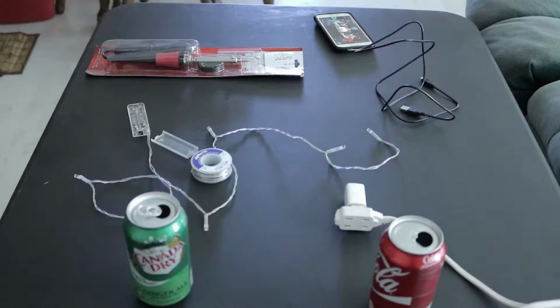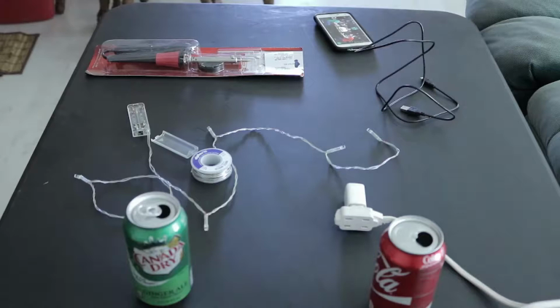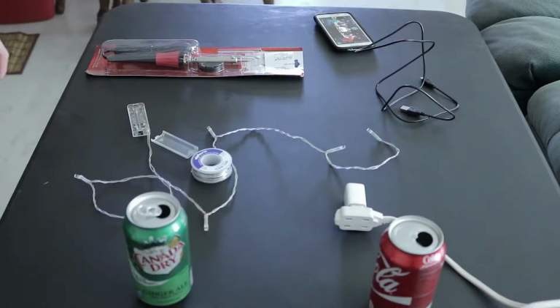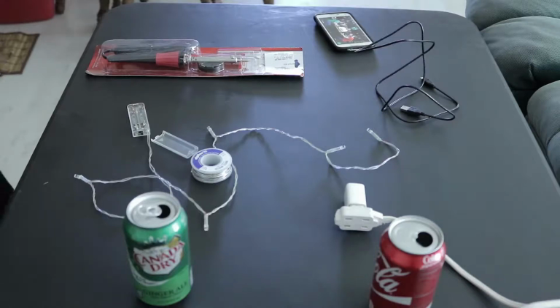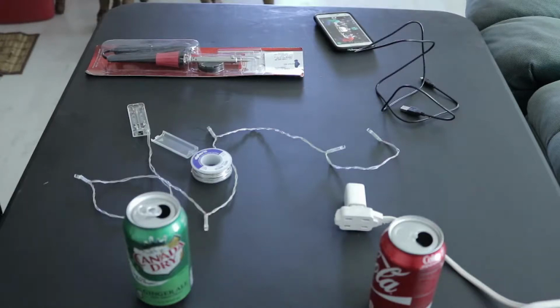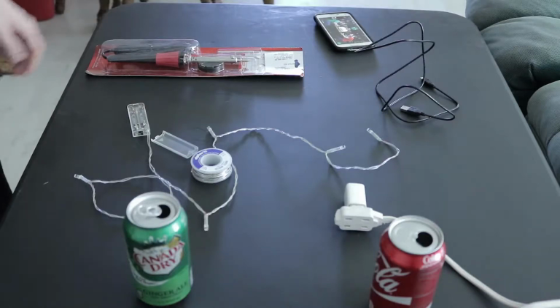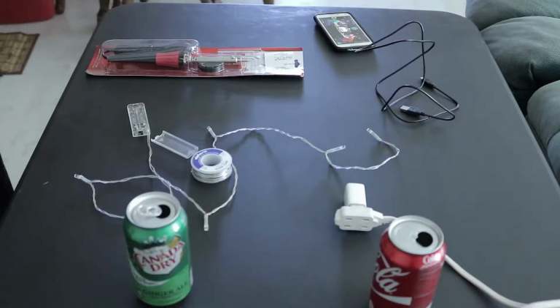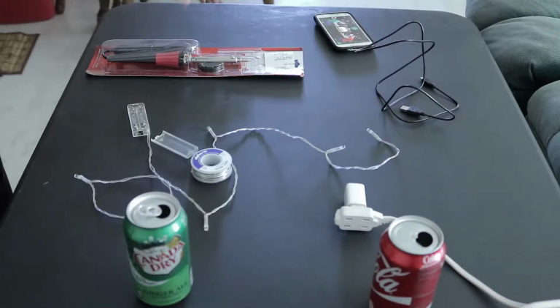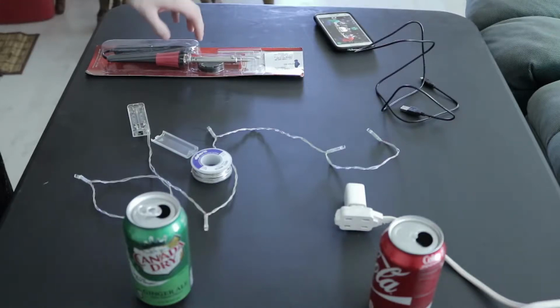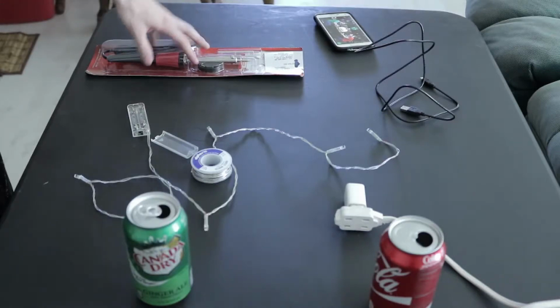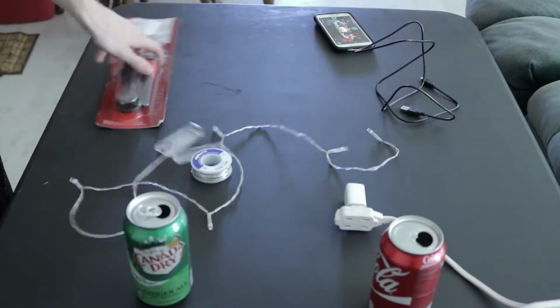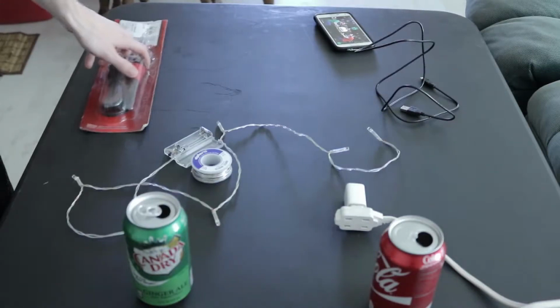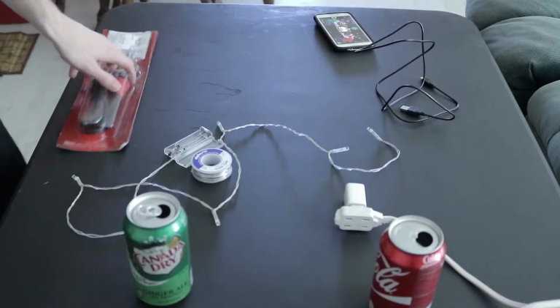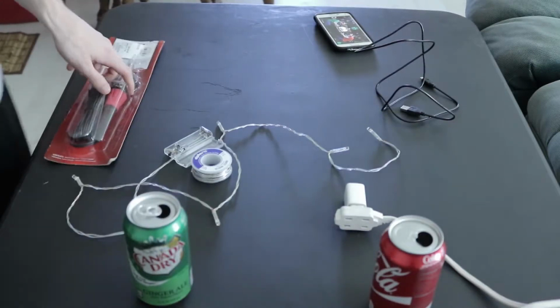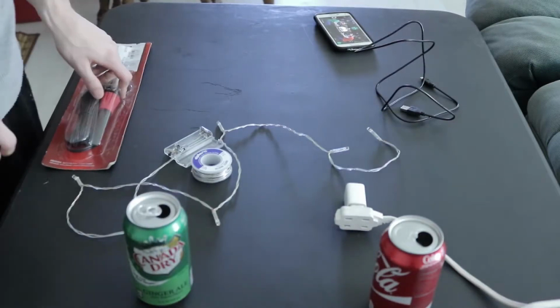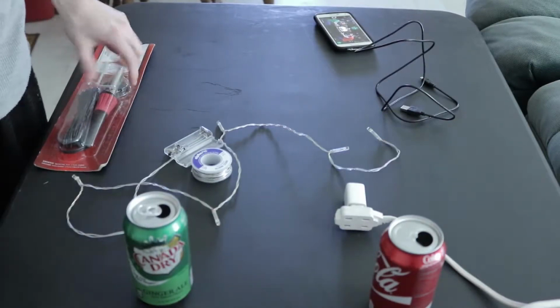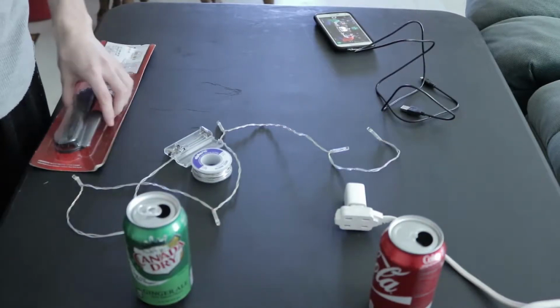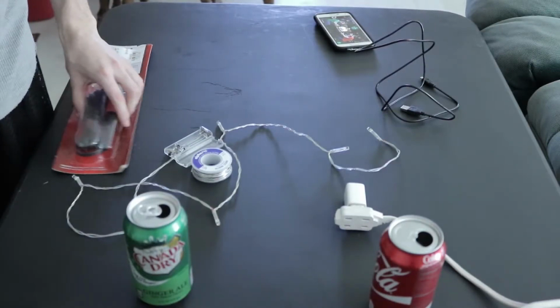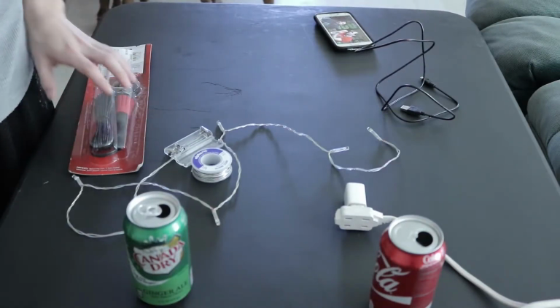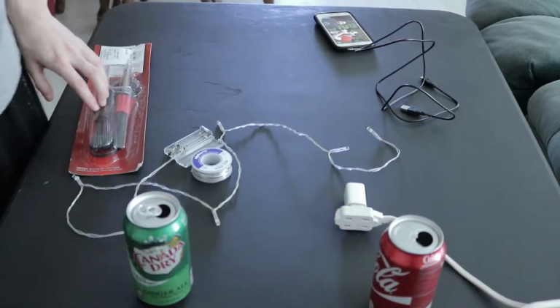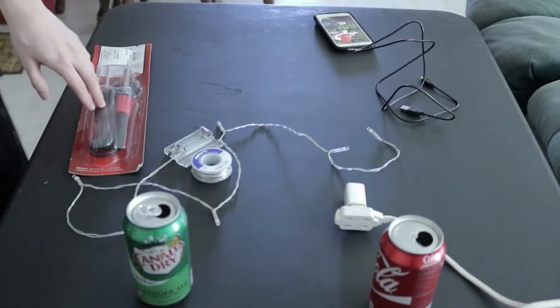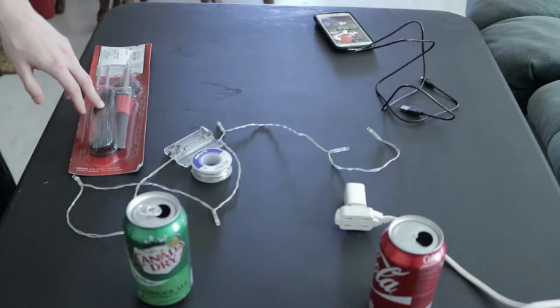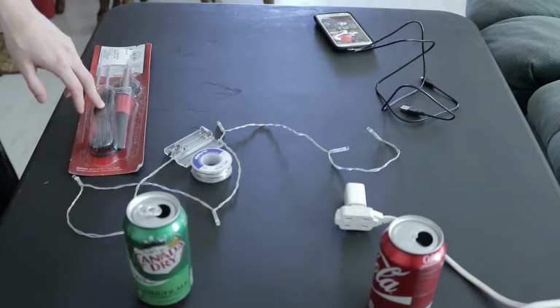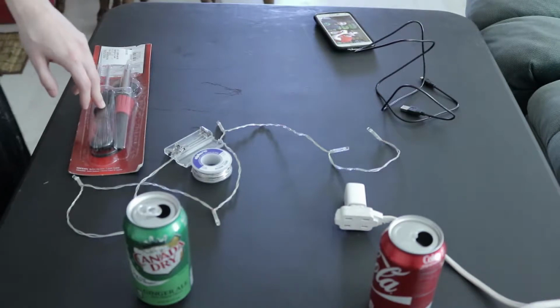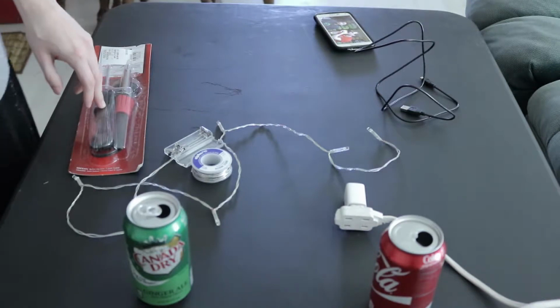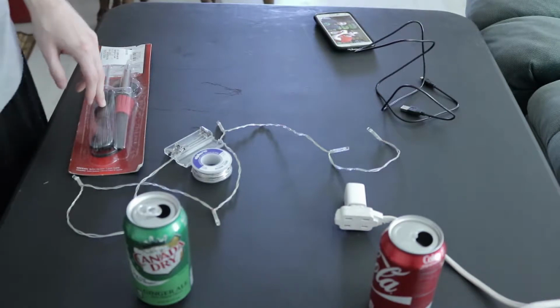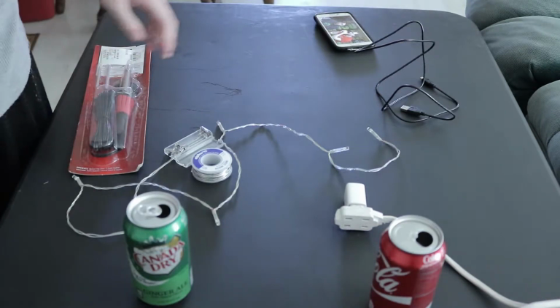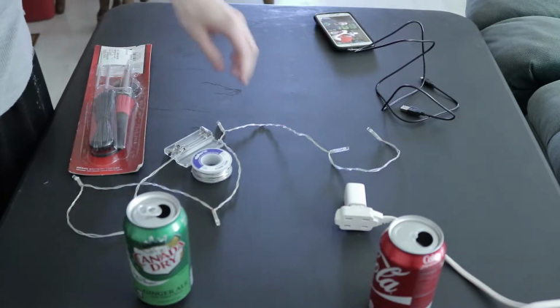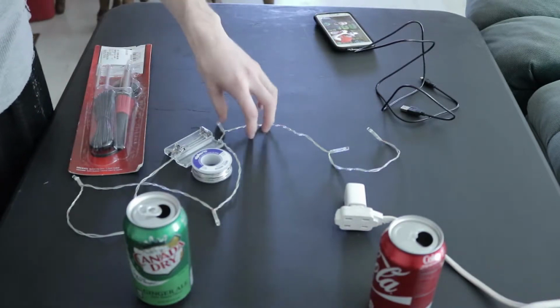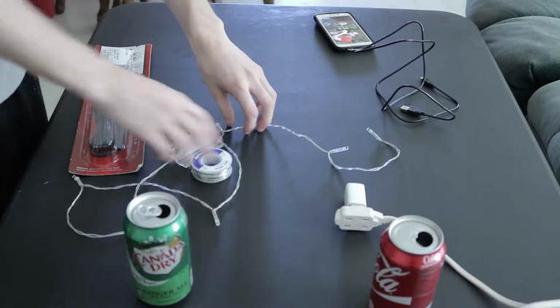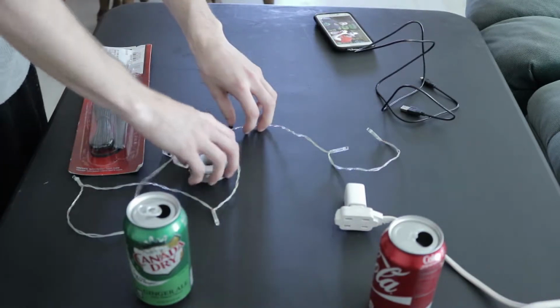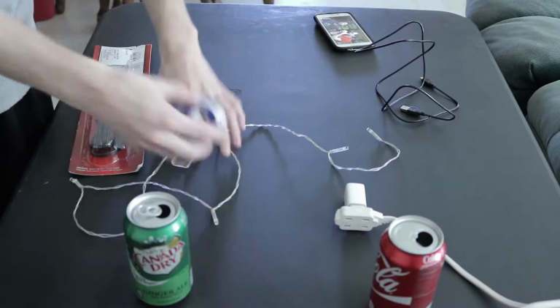Okay, so welcome. First we're going to get our tools like this soldering iron right here. This is going to be really important for us today.